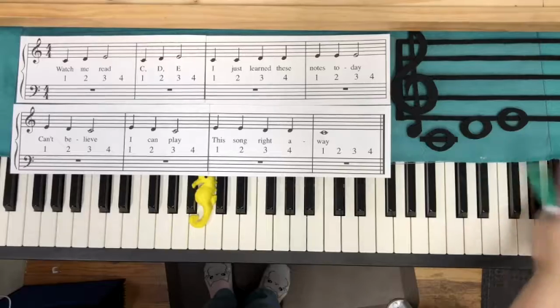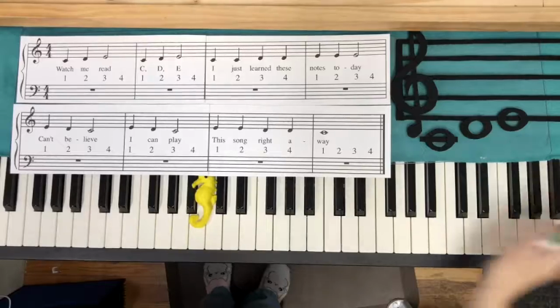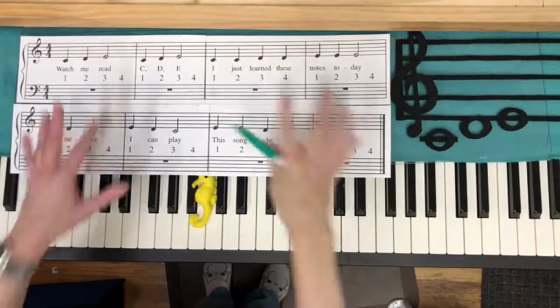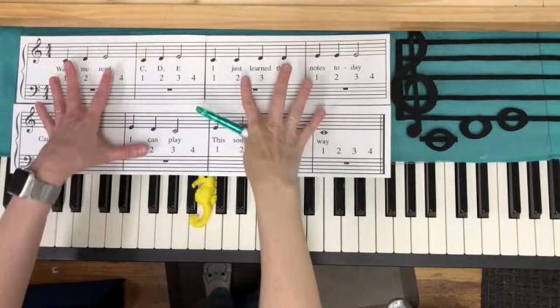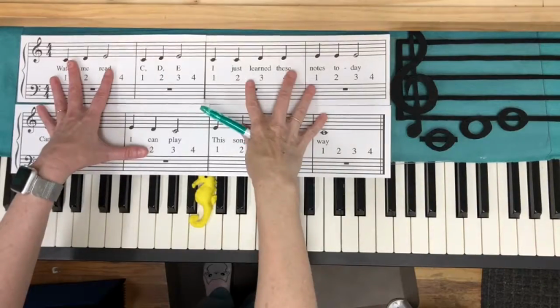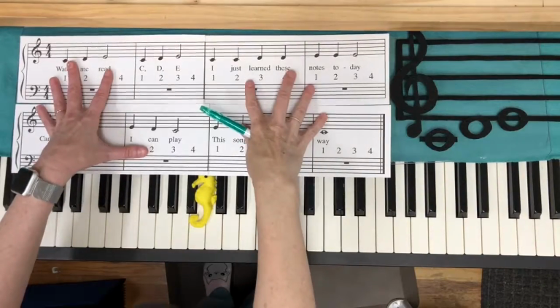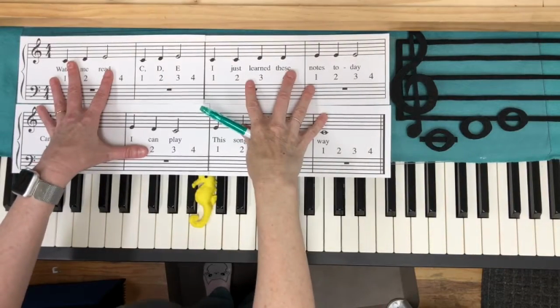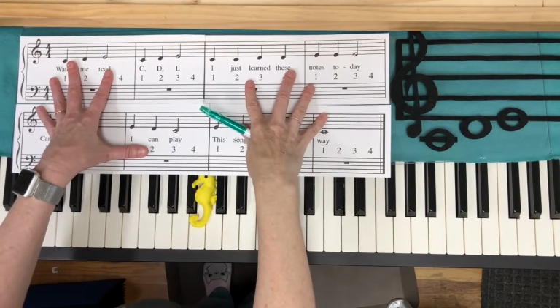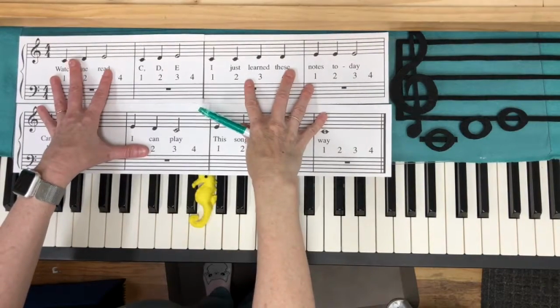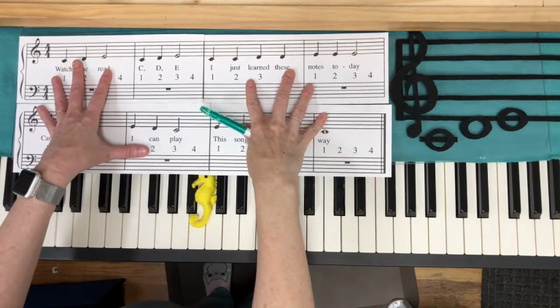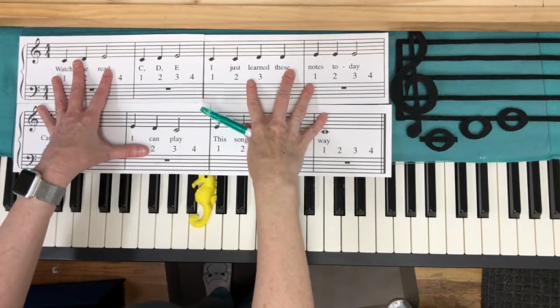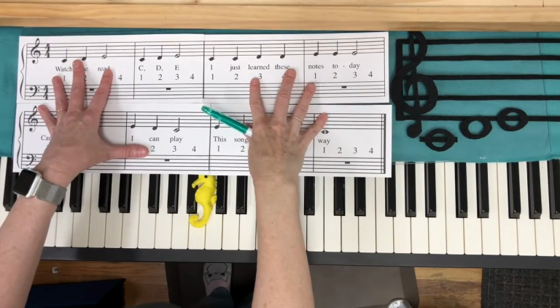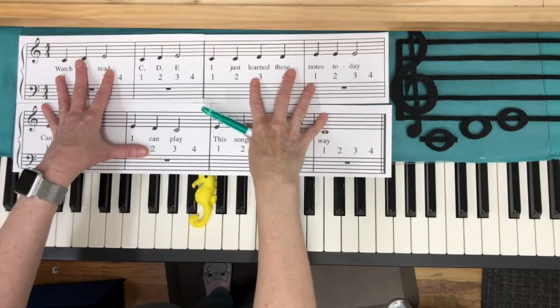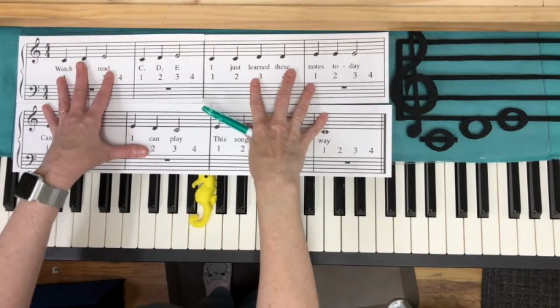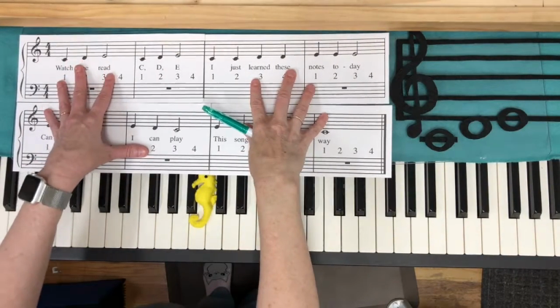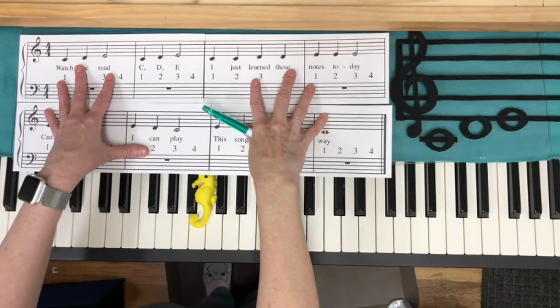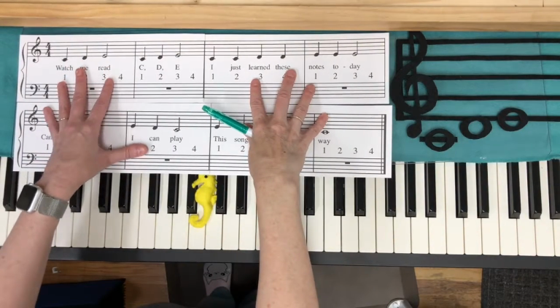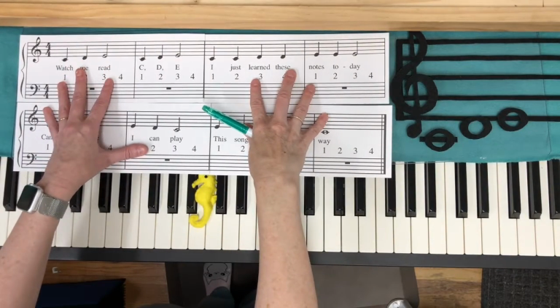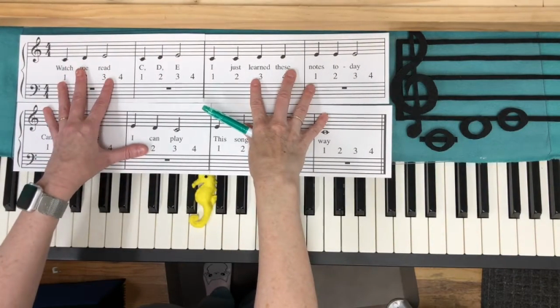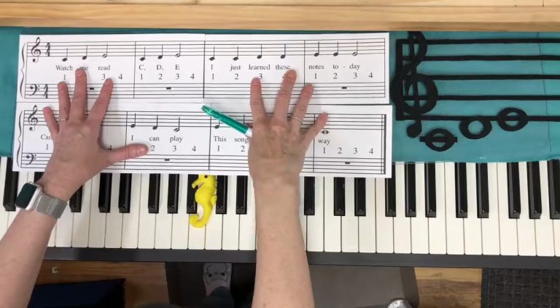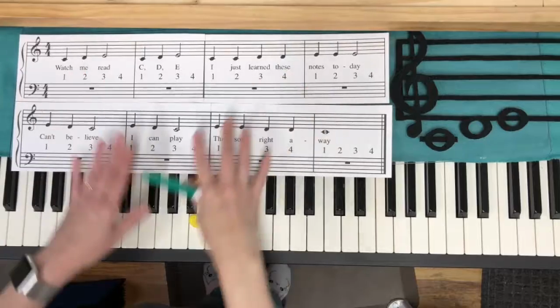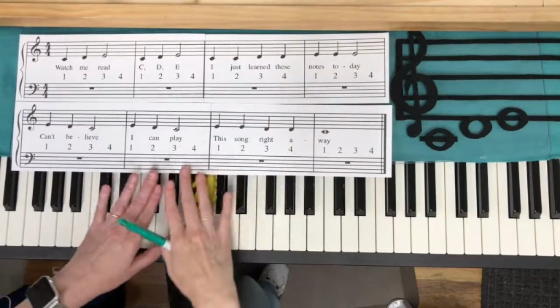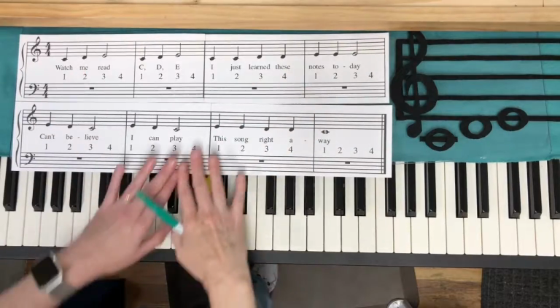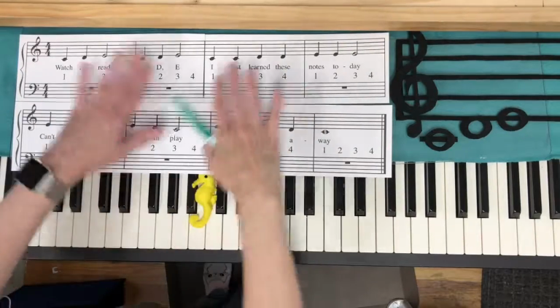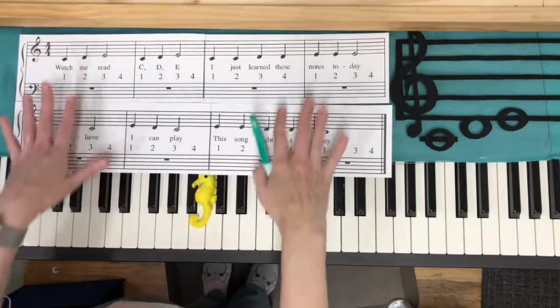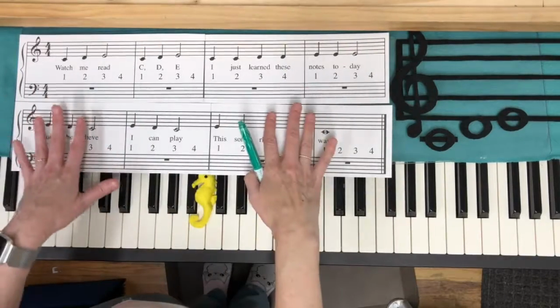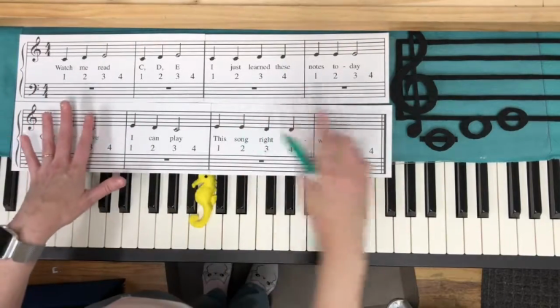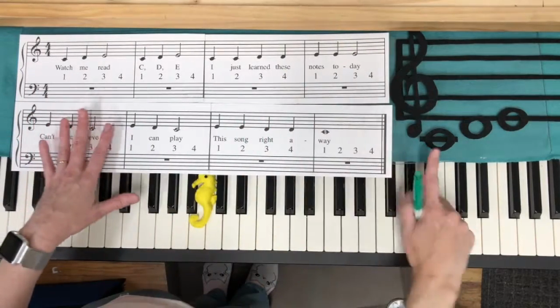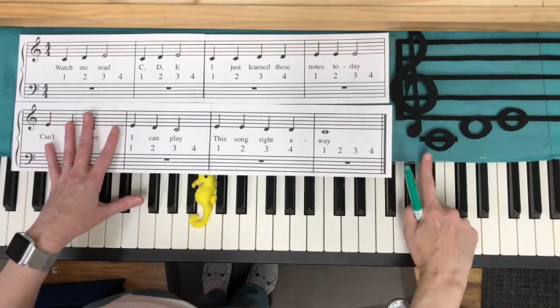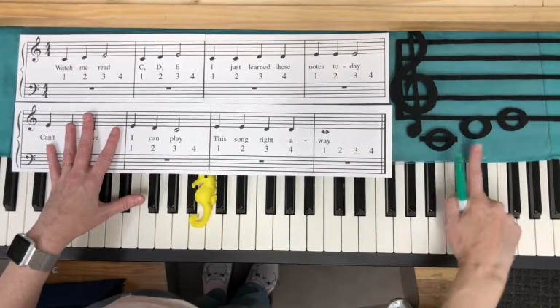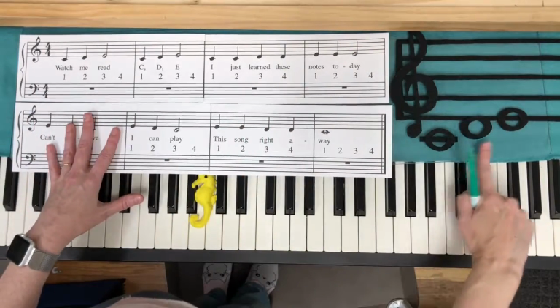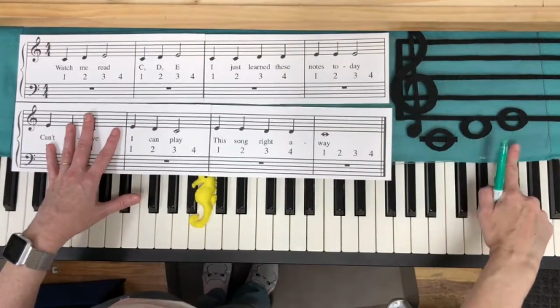This is Watch Me Read, which is the first song from Troublemaker's Piano Method Book 1. There are eight other songs in this section that also only use CDE.